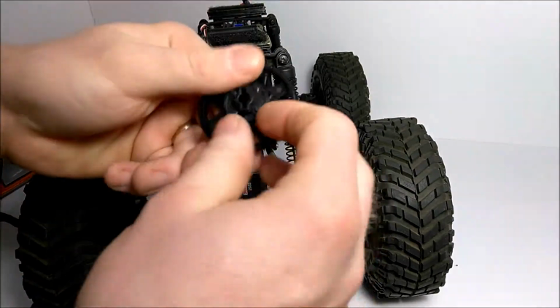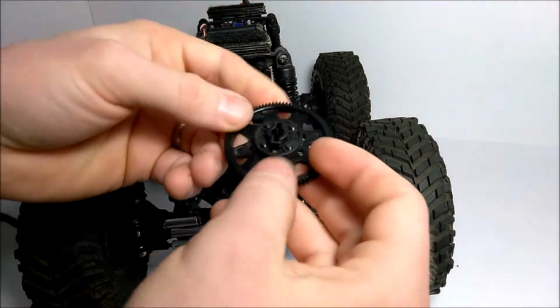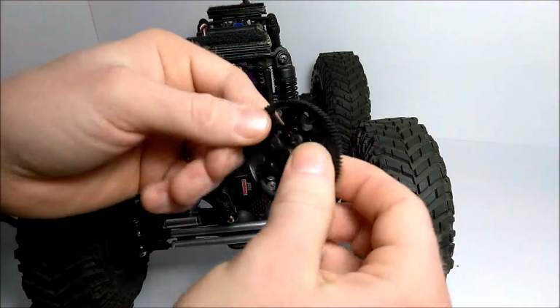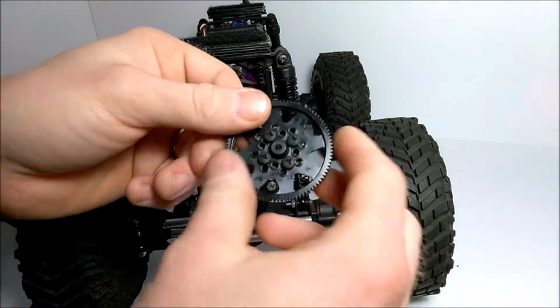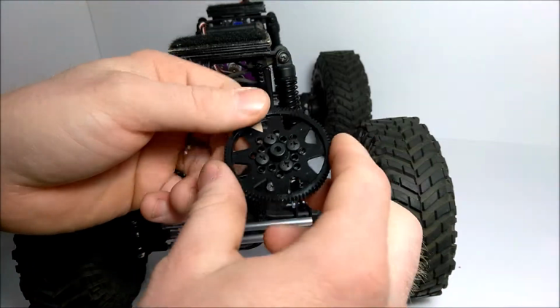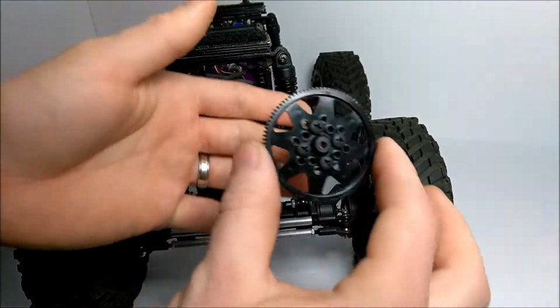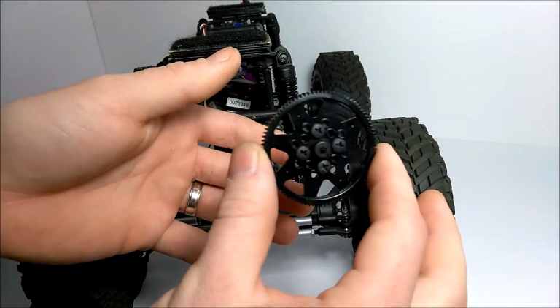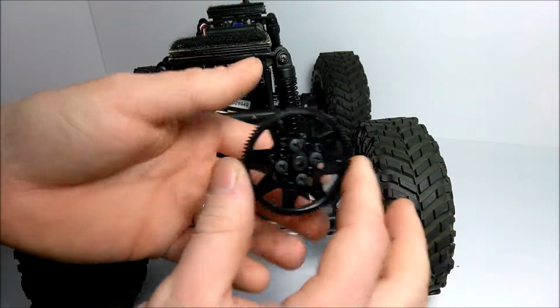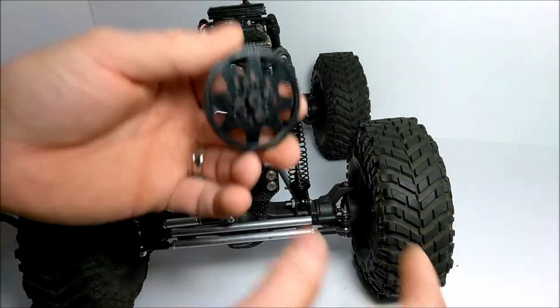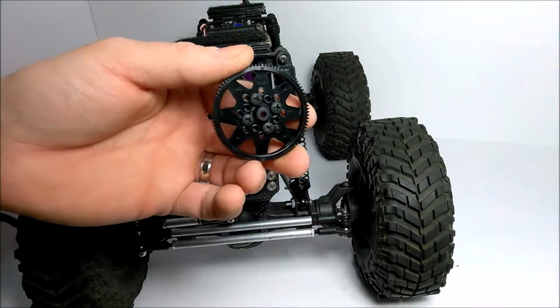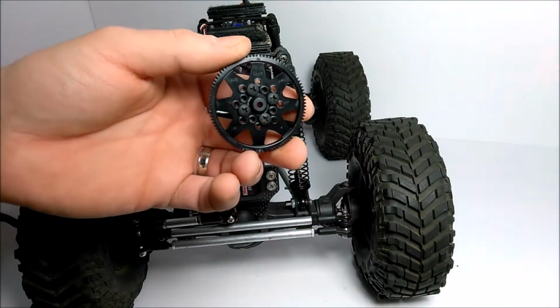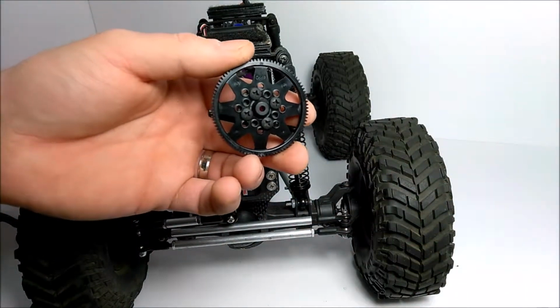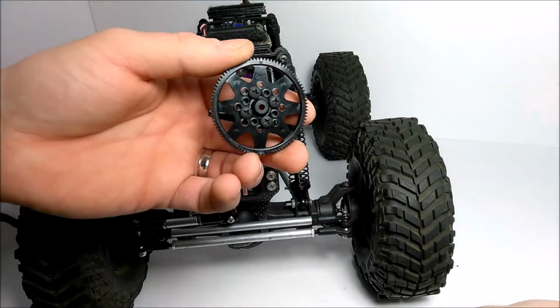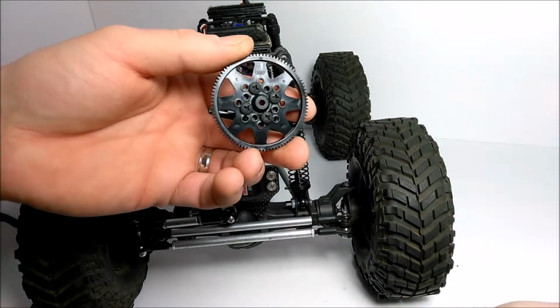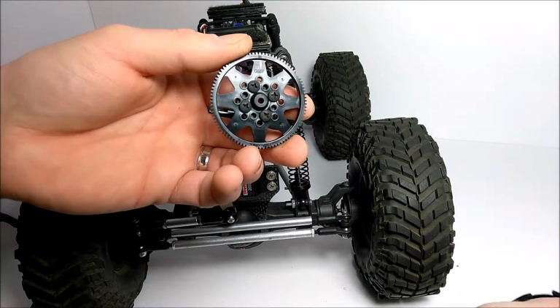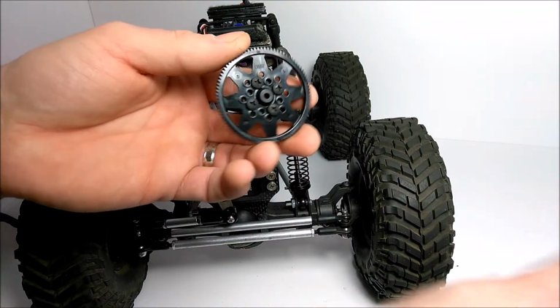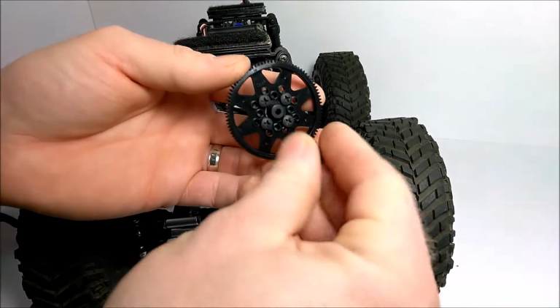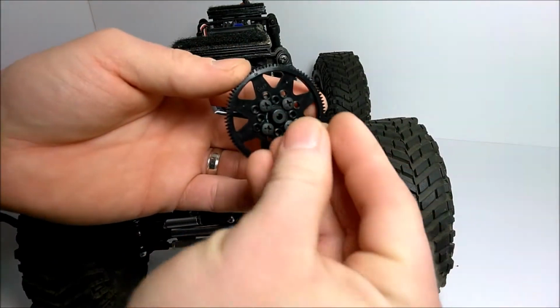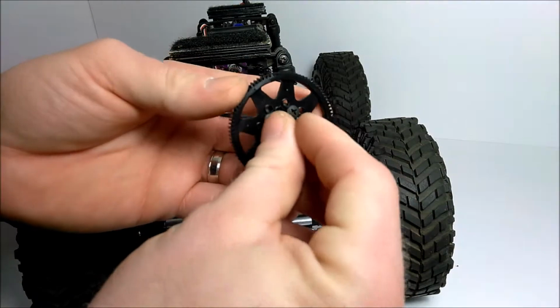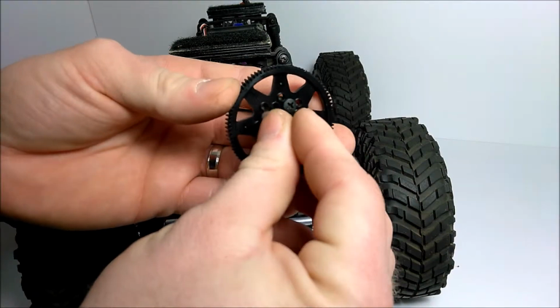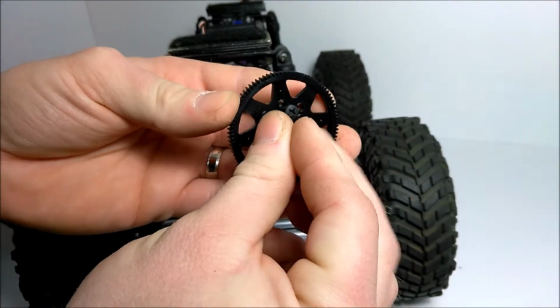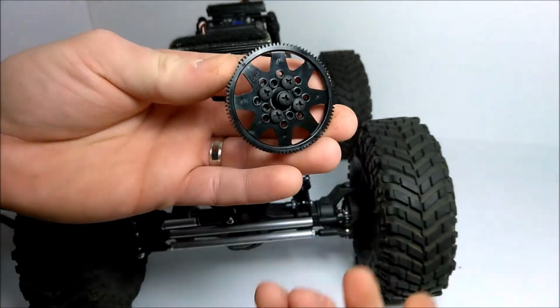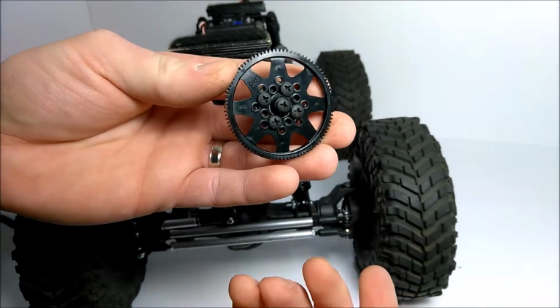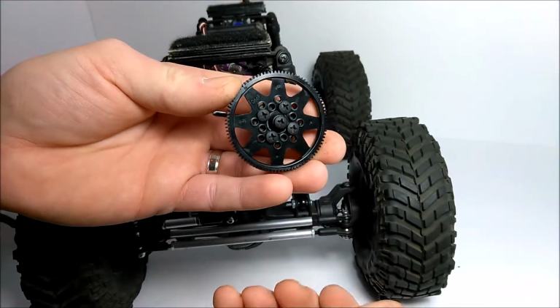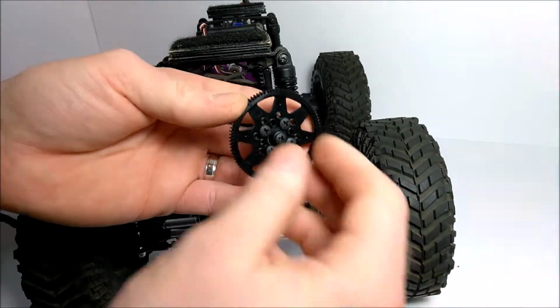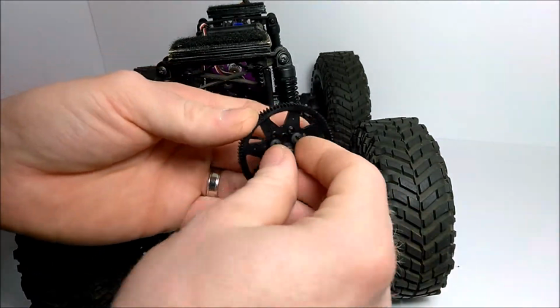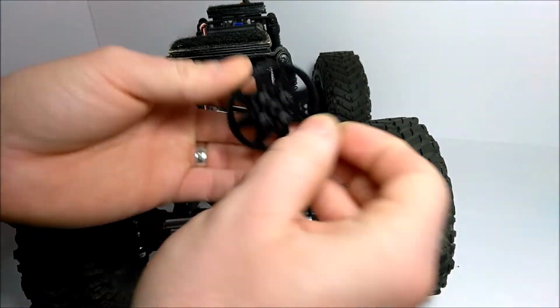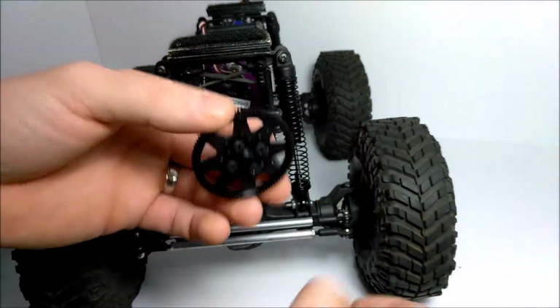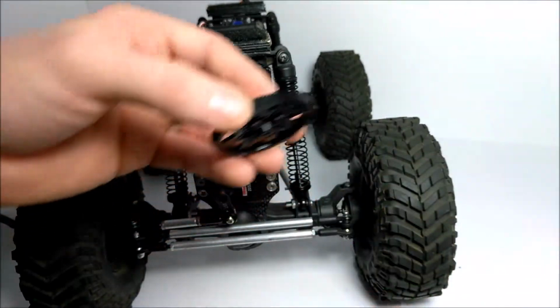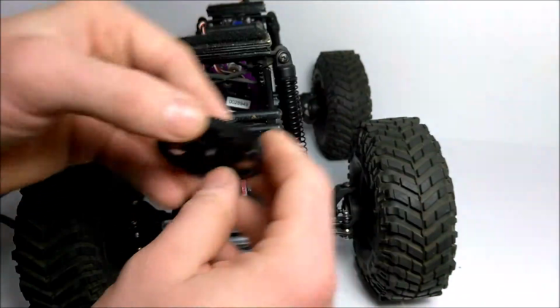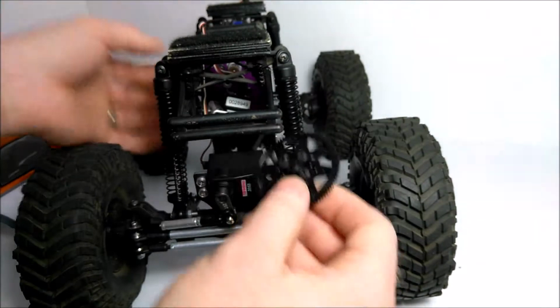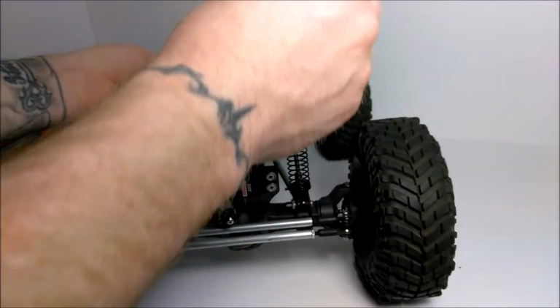Nice and tight. Now I'm going to go ahead and slide this back on the shaft itself, and then we'll run this bolt in the center. That's what we're going to be doing on the inside here — it's probably hard to see.